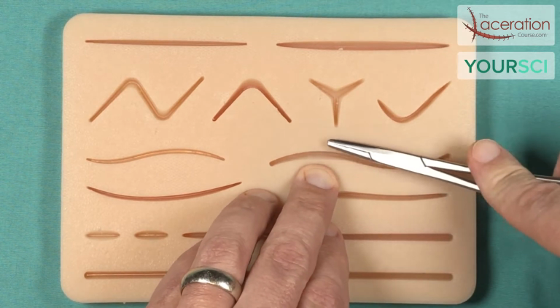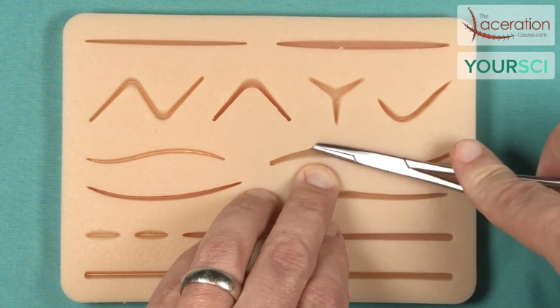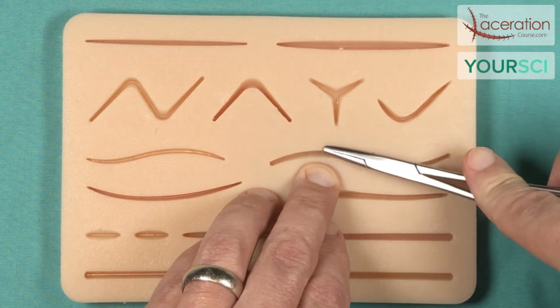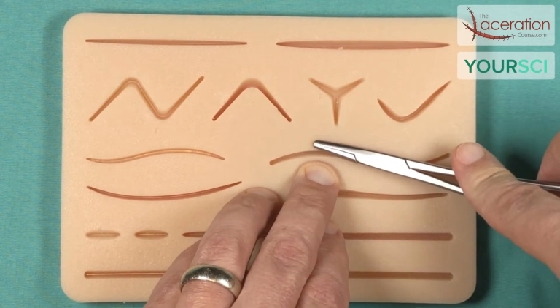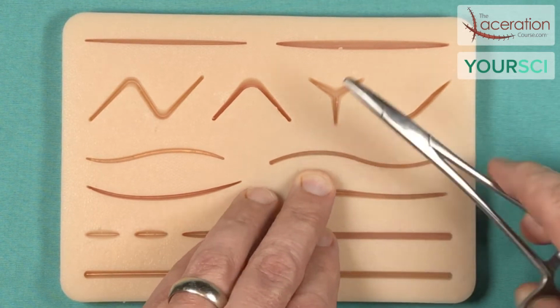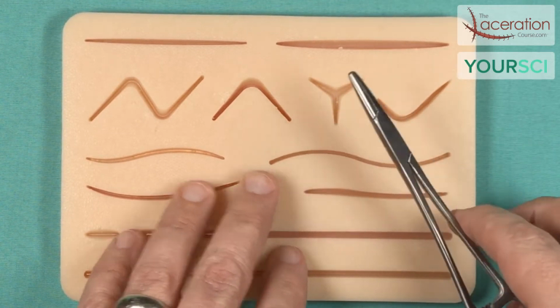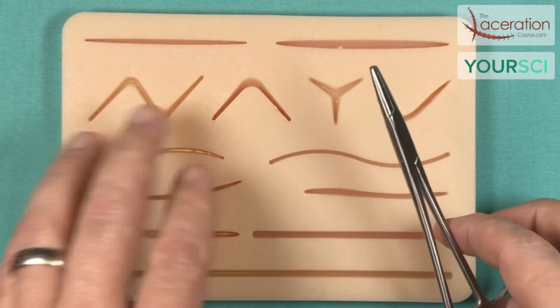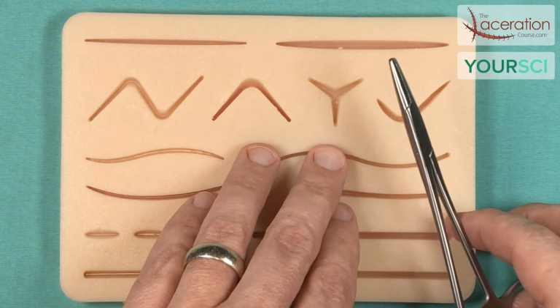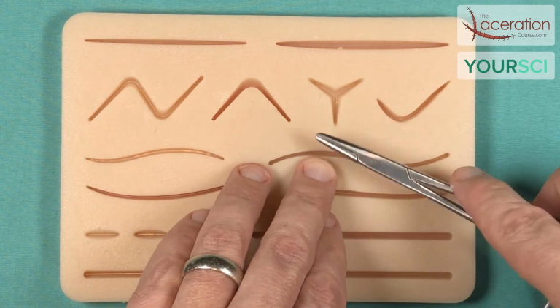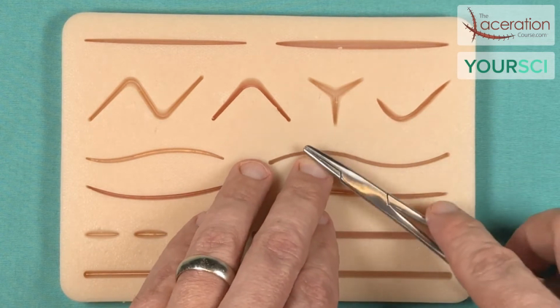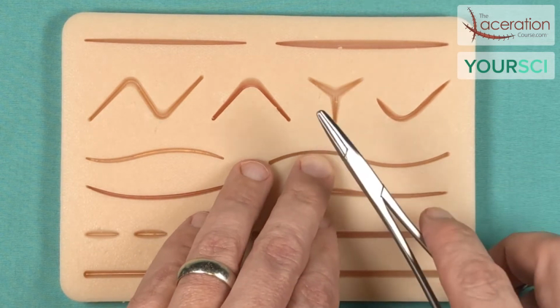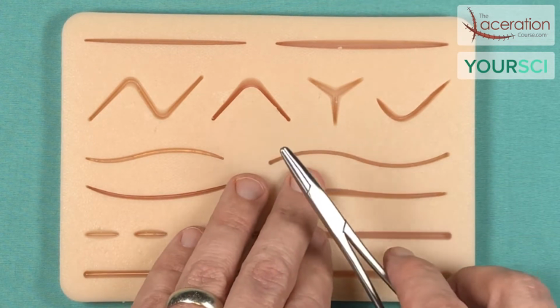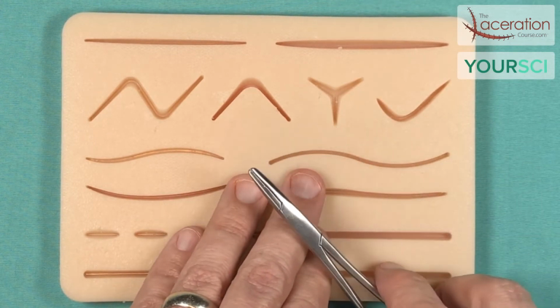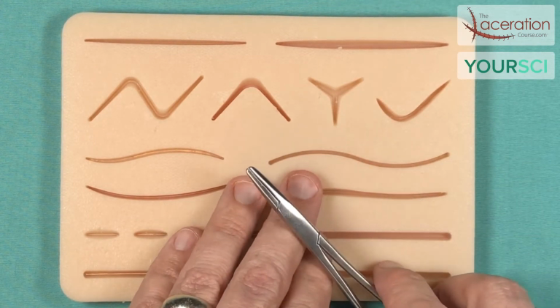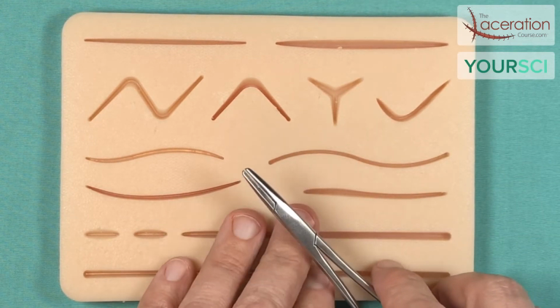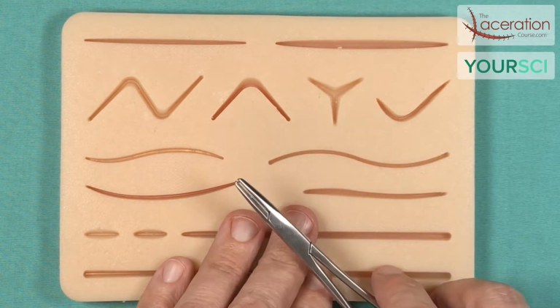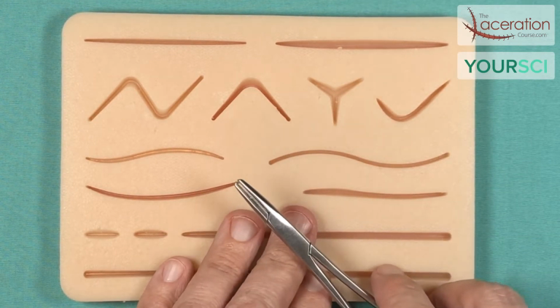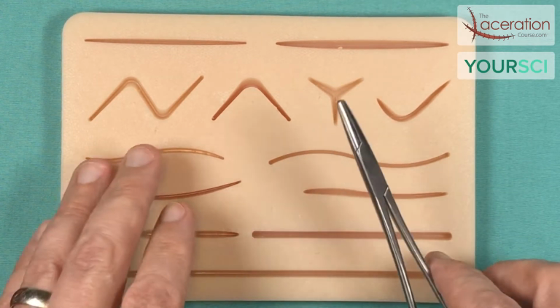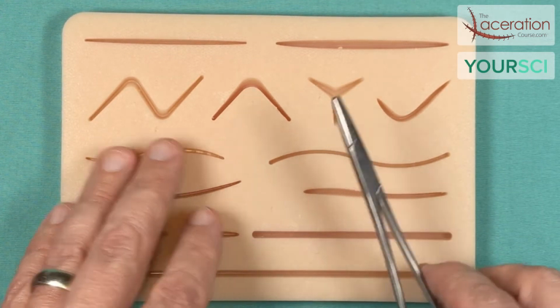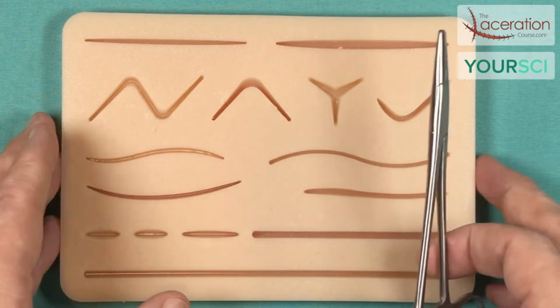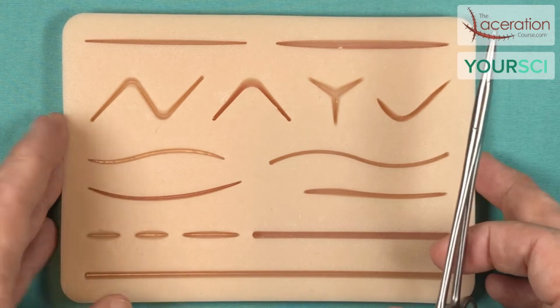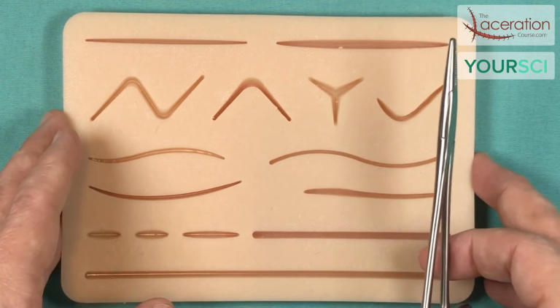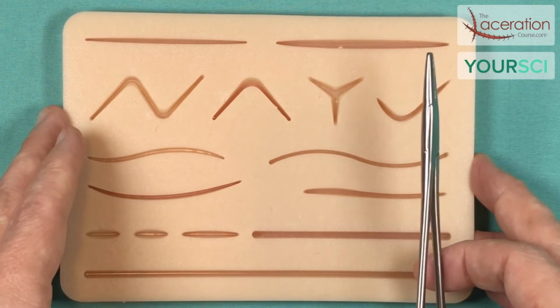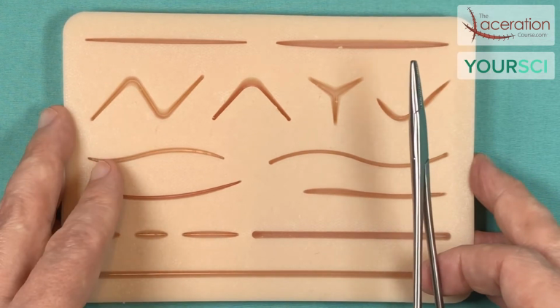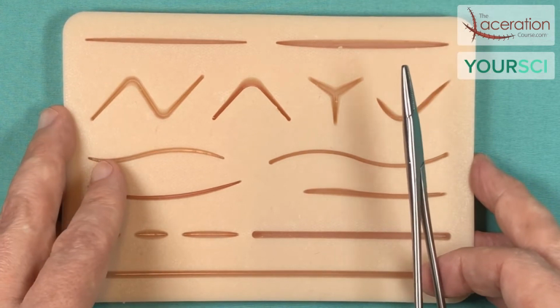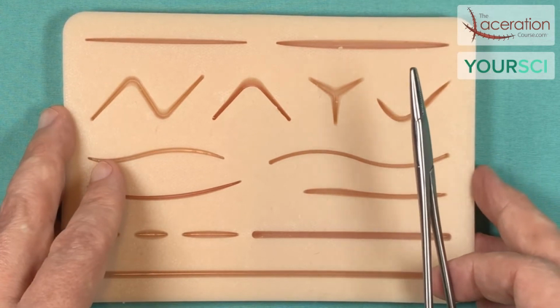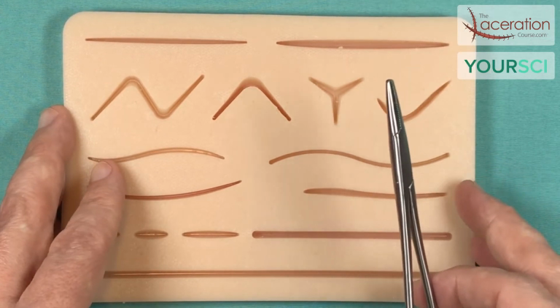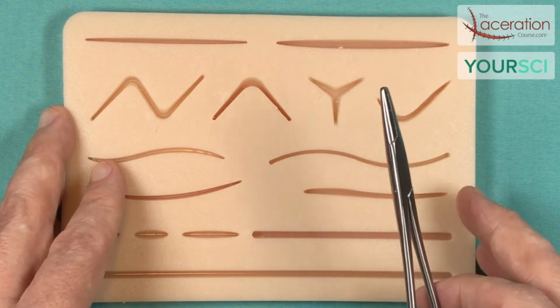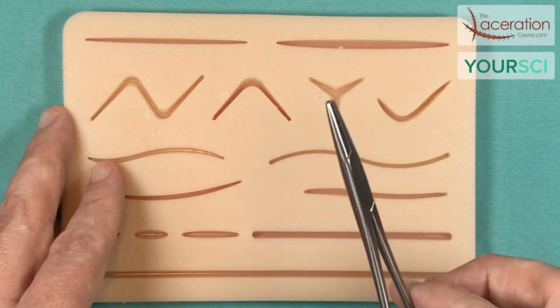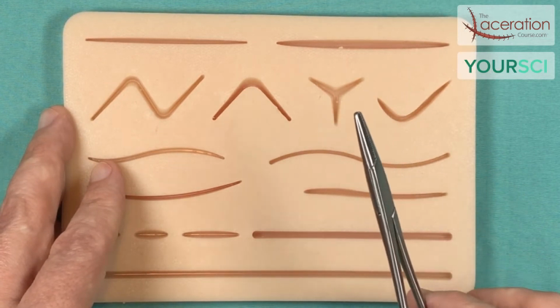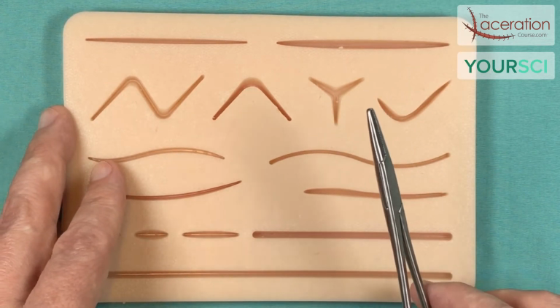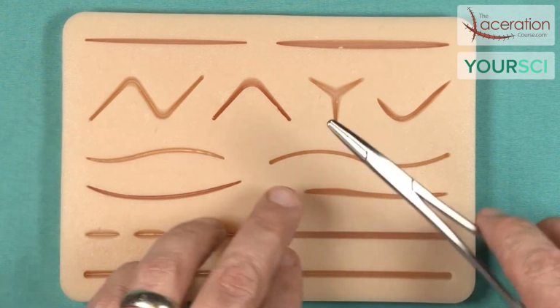That's how you get wounds to line up. It's important to see what real skin looks like, the different layers of the skin, and try to equate that to your suture pad and the silicone layers.